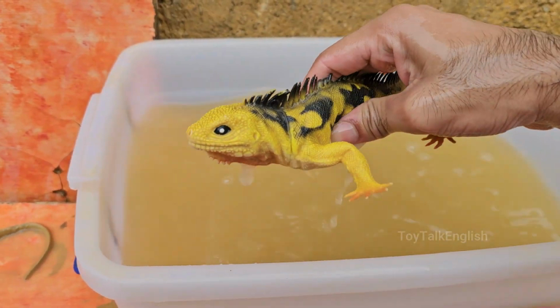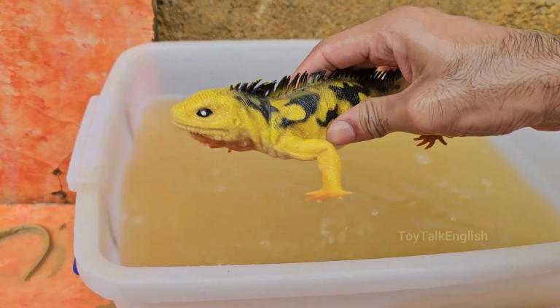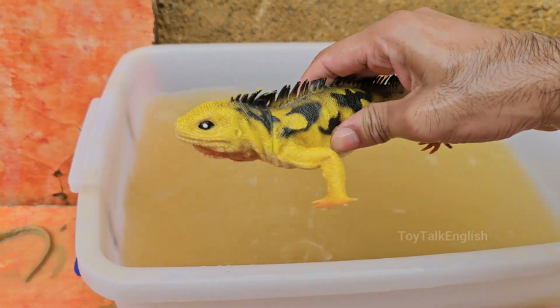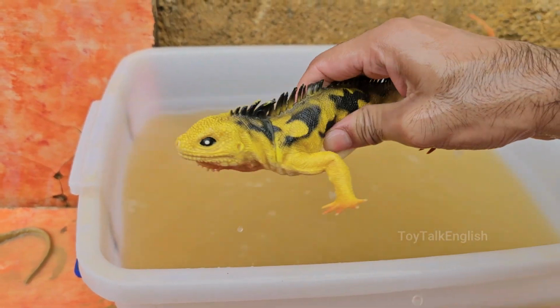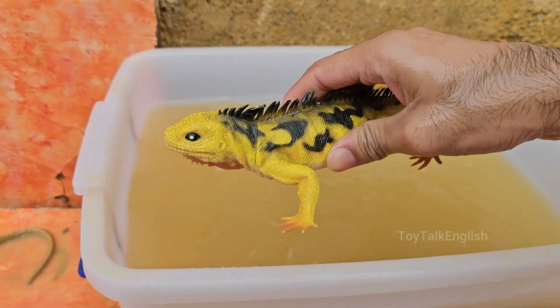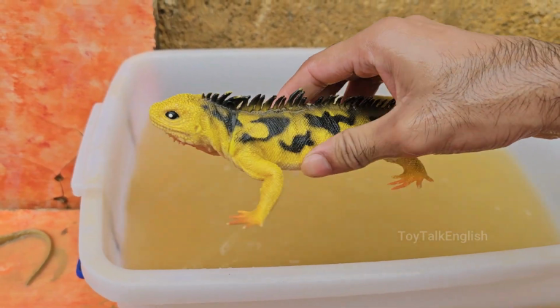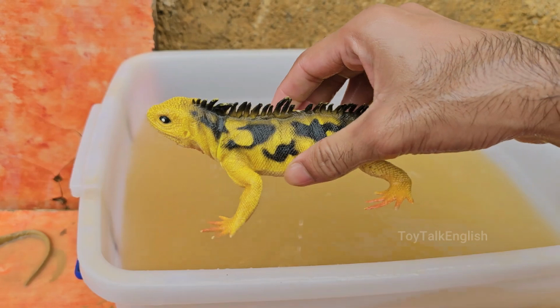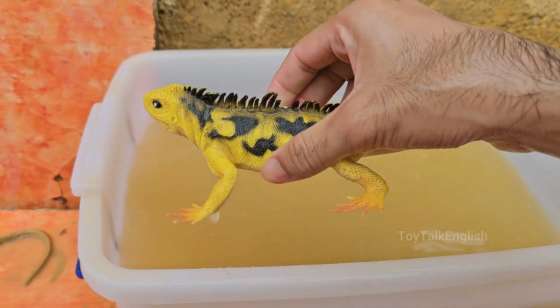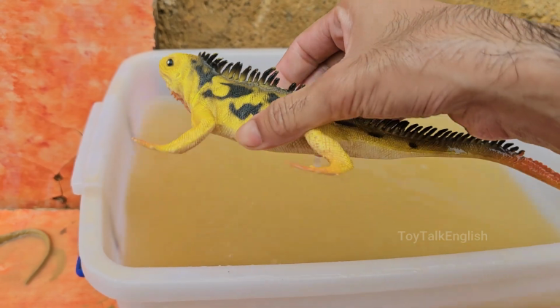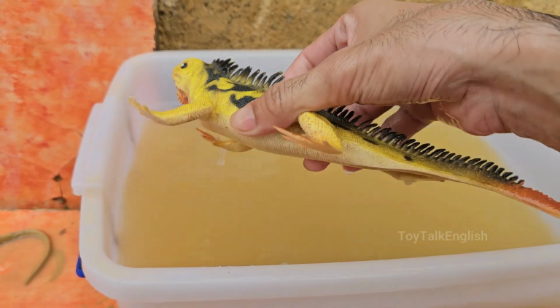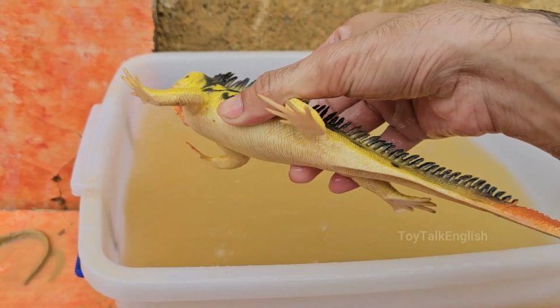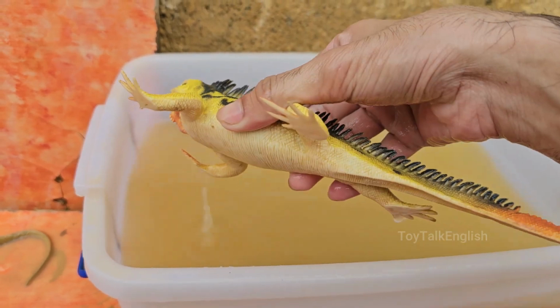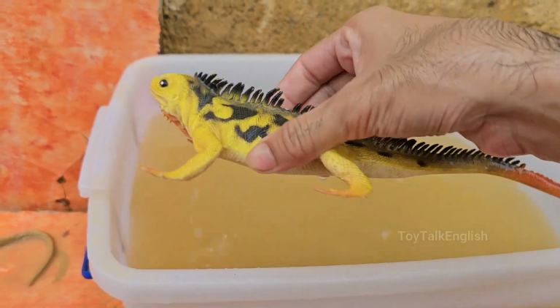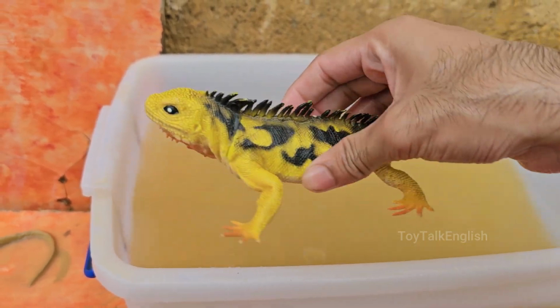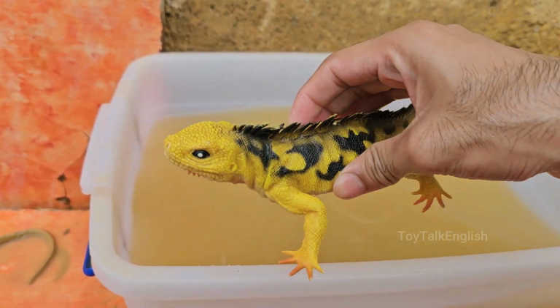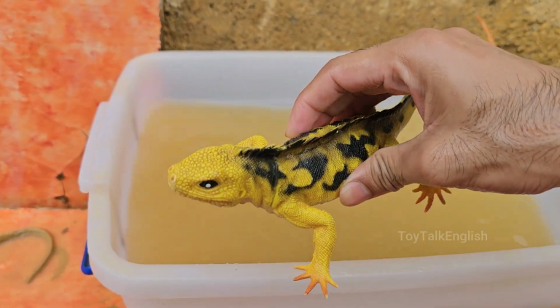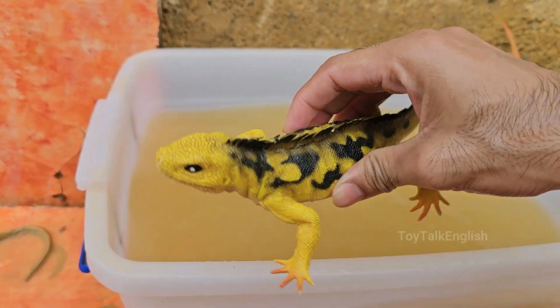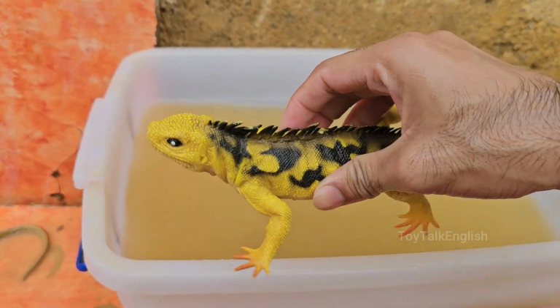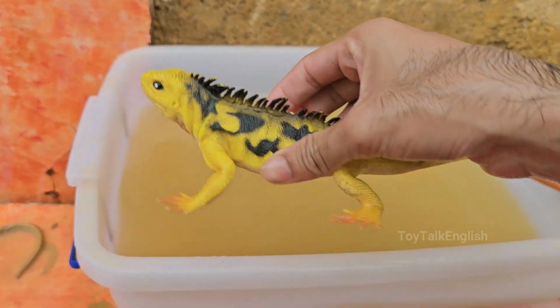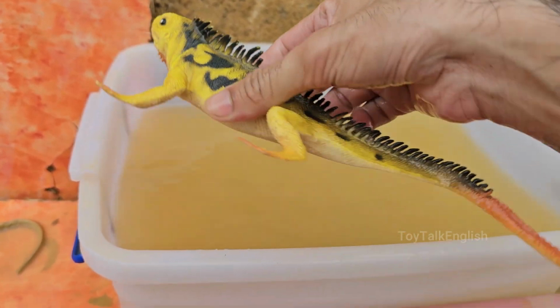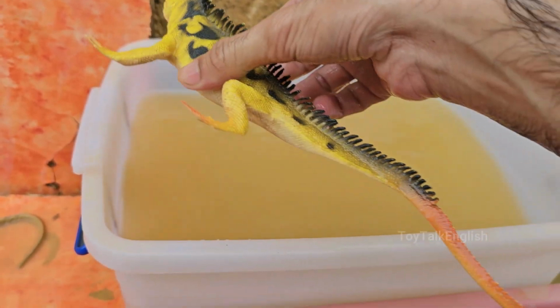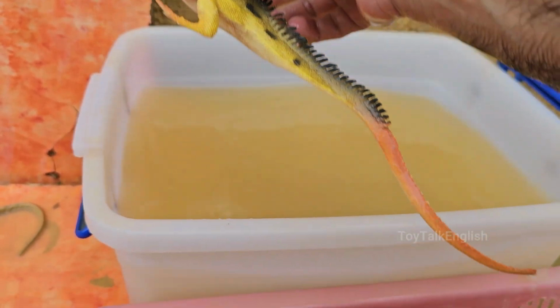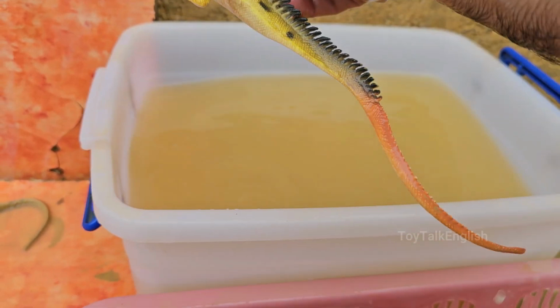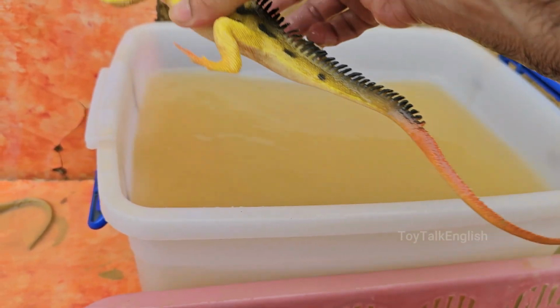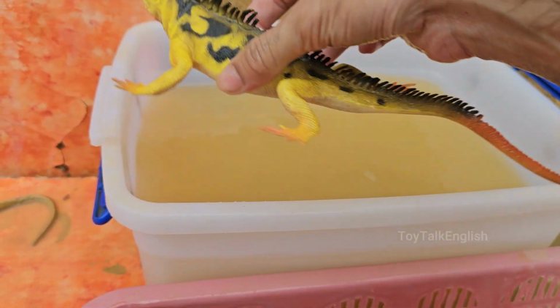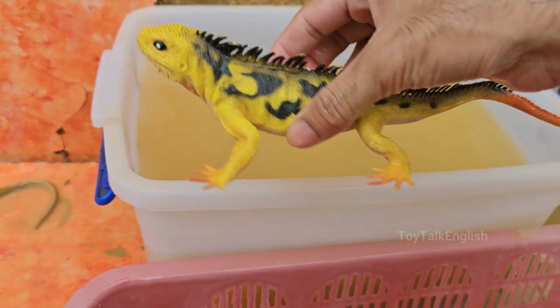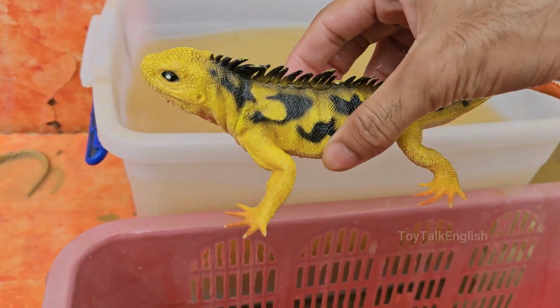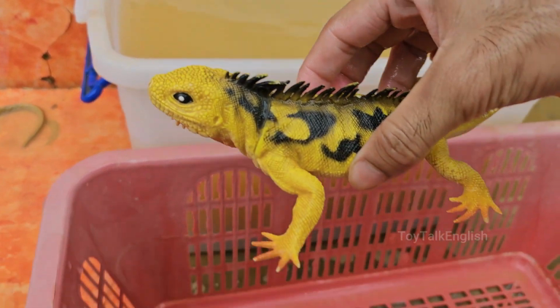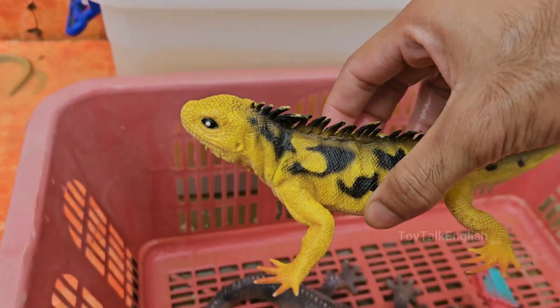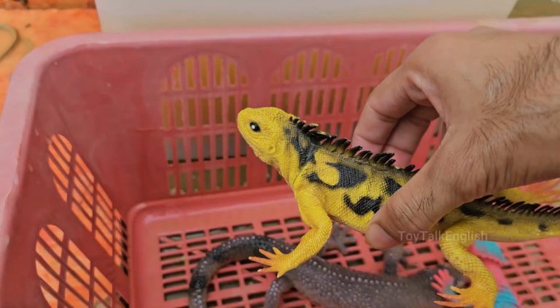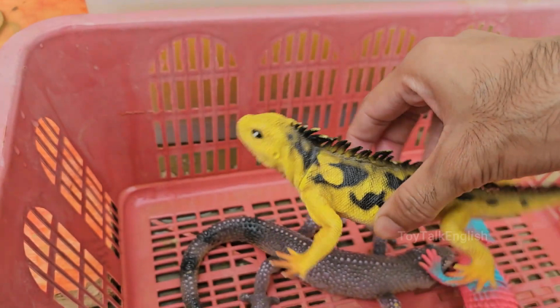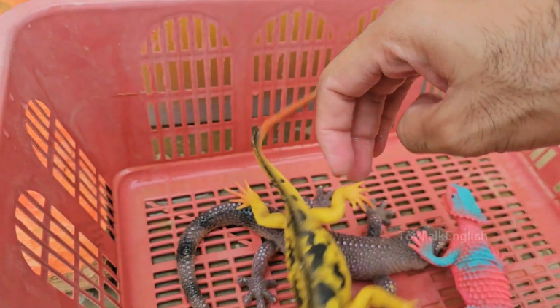Yellow iguanas can grow up to 6 to 7 feet, or 1.8 to 2.1 meters in length, including their tail, and weigh up to 20 pounds, or 9 kilograms.